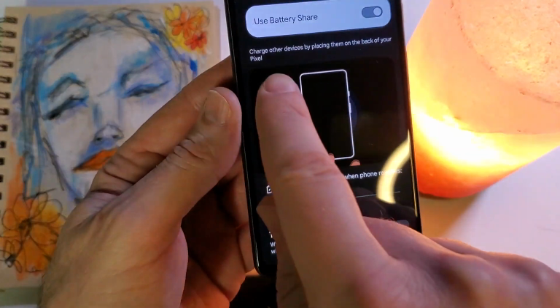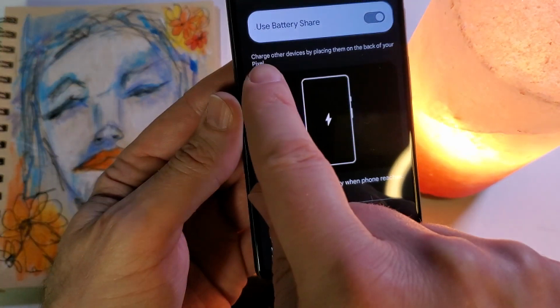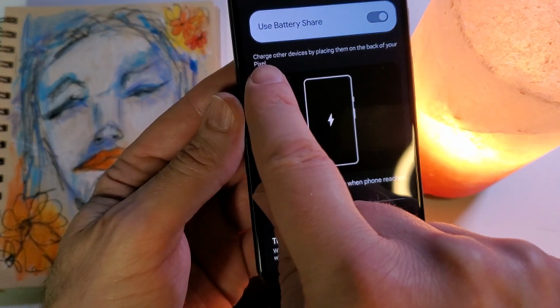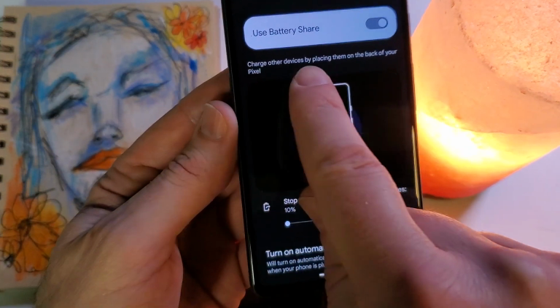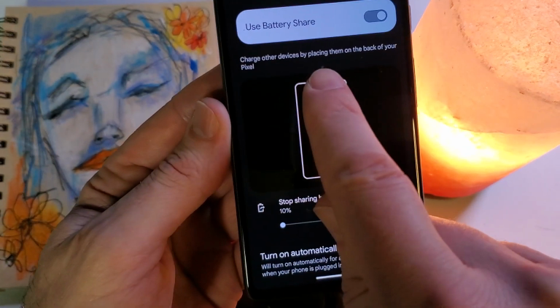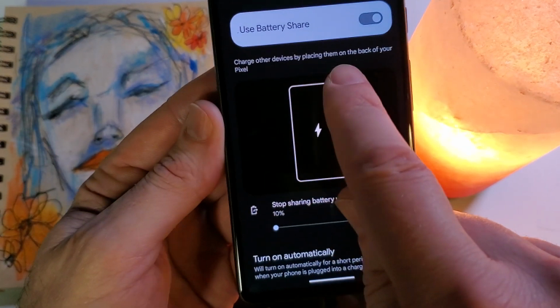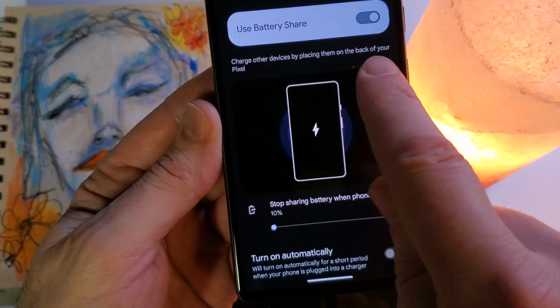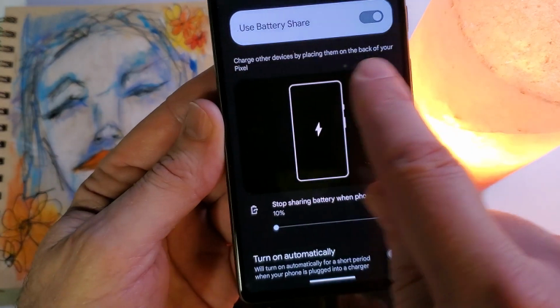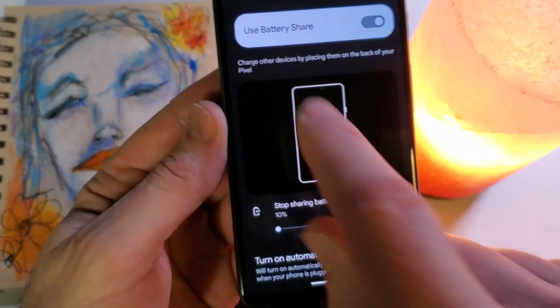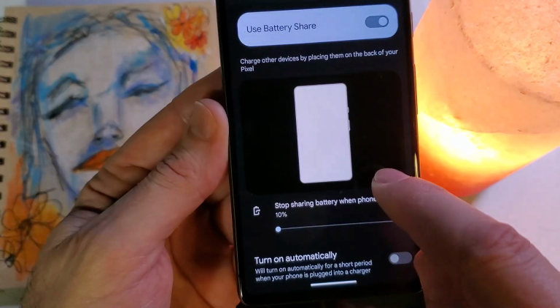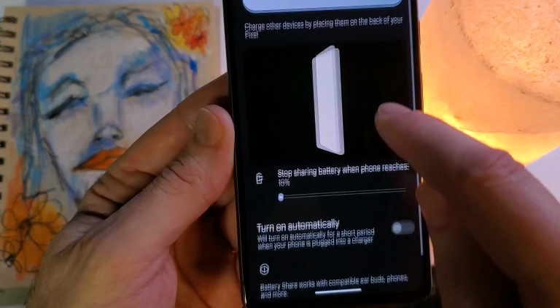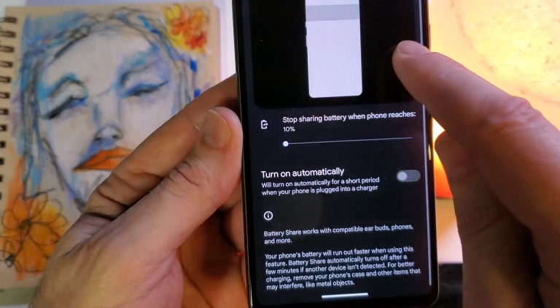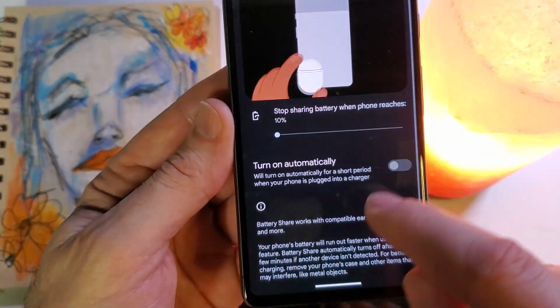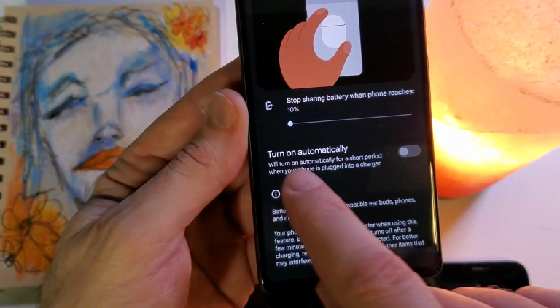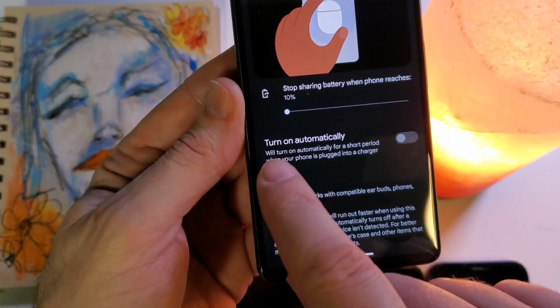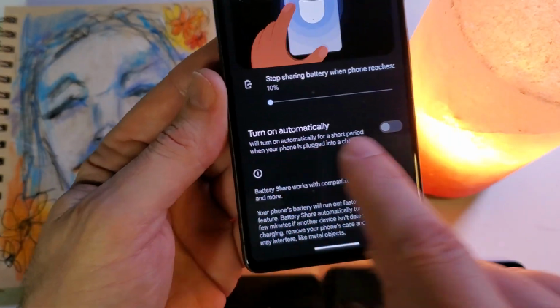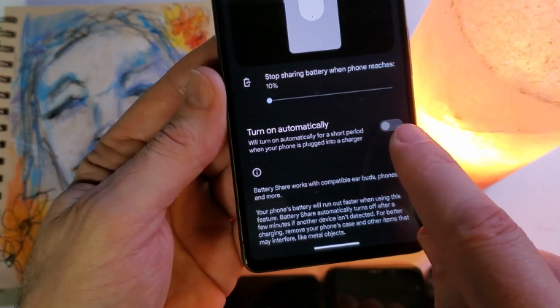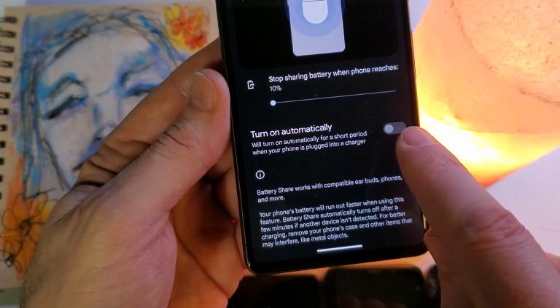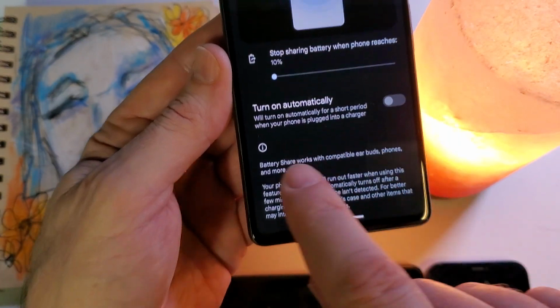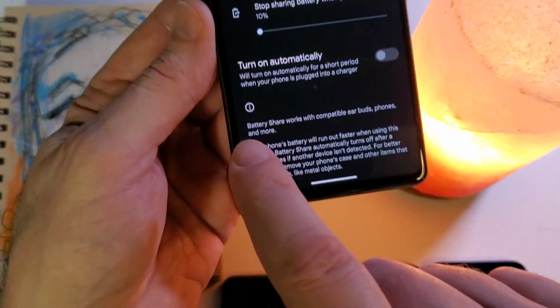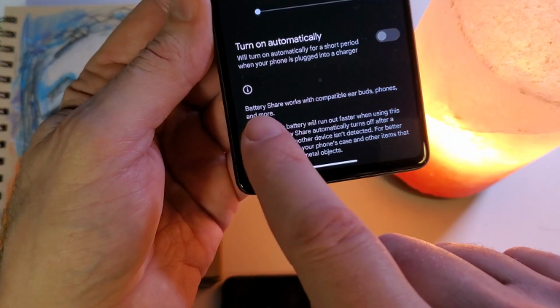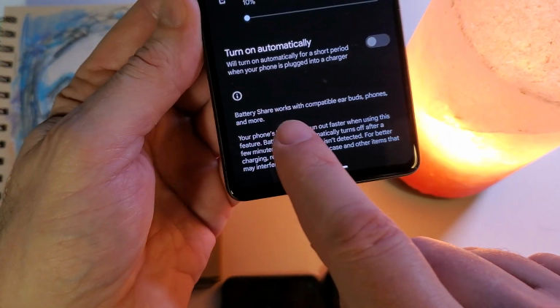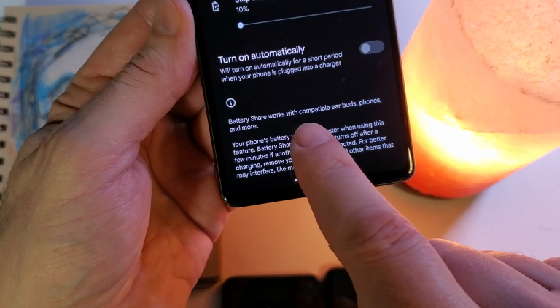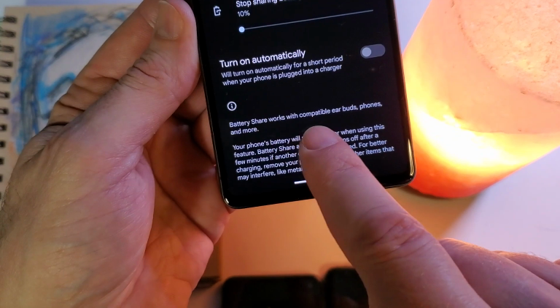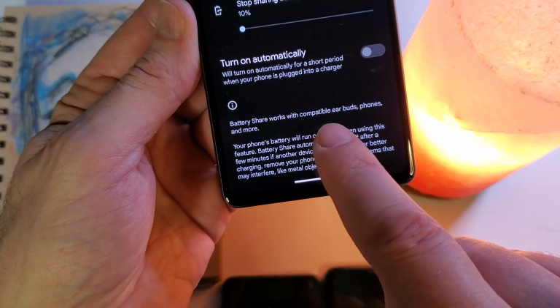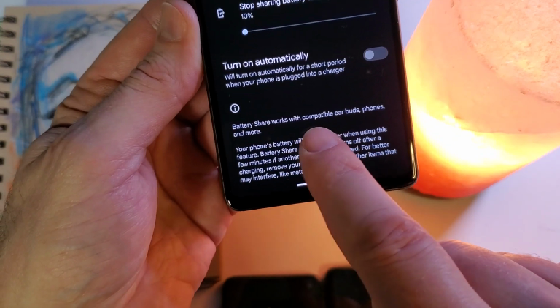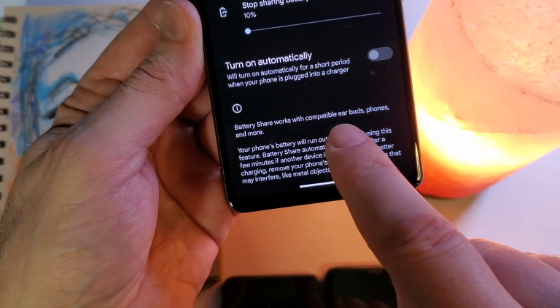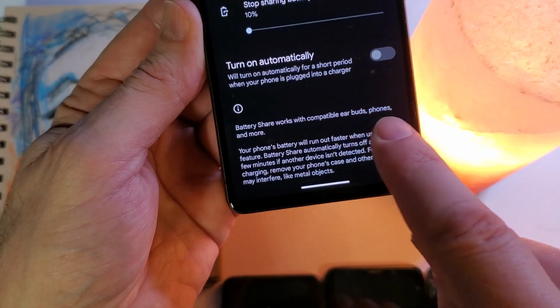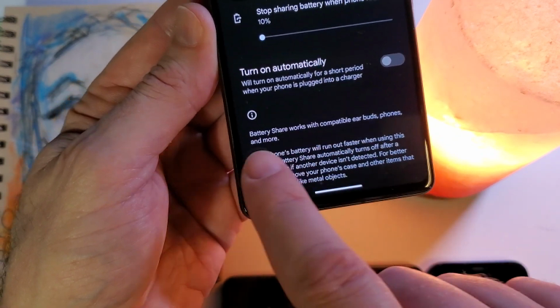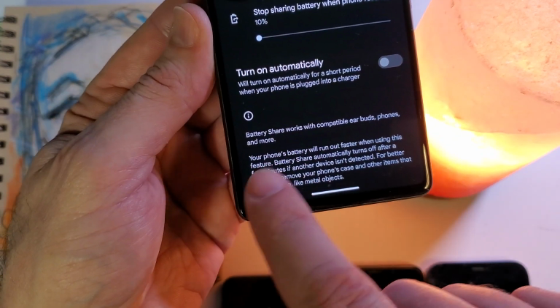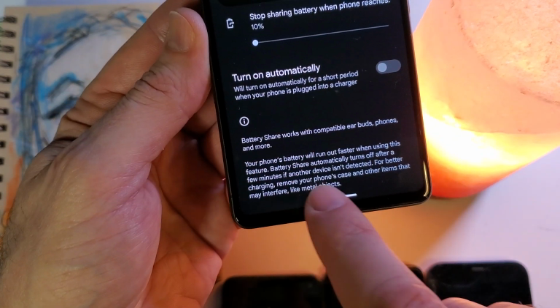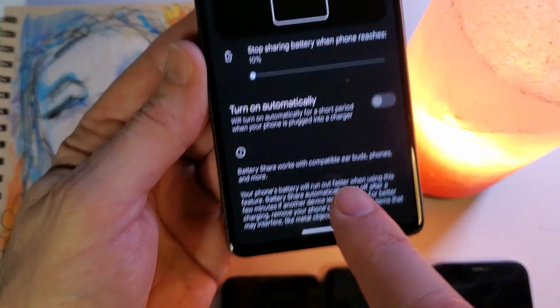So now you can see: charge other devices by placing them on the back of your Pixel. We can turn it on automatically. Battery Share works with compatible earbuds, phones, and more.